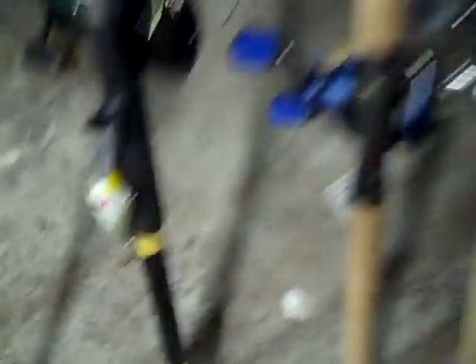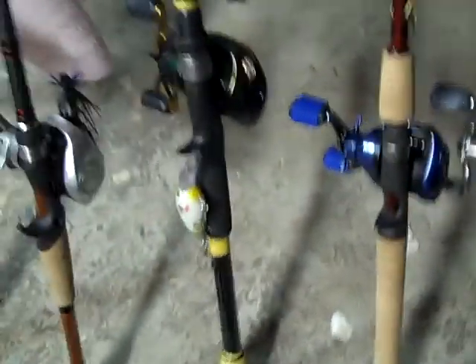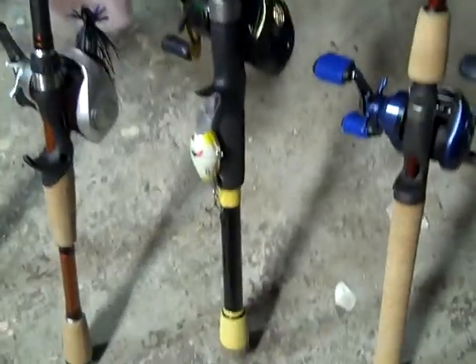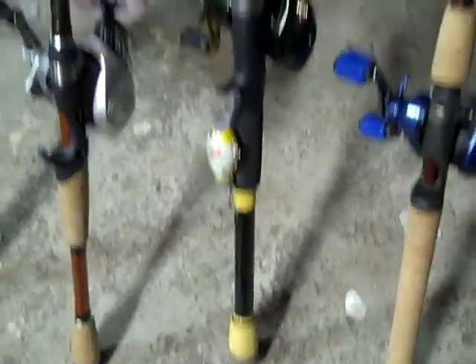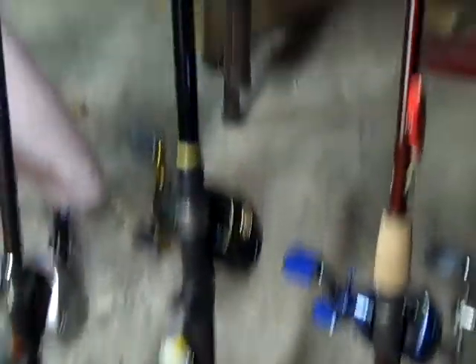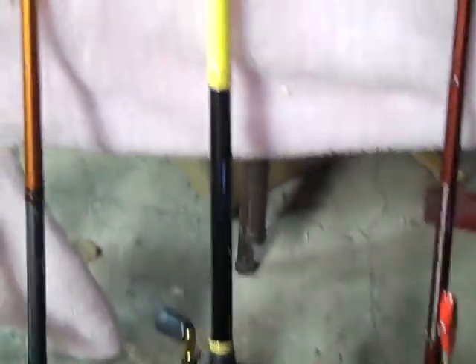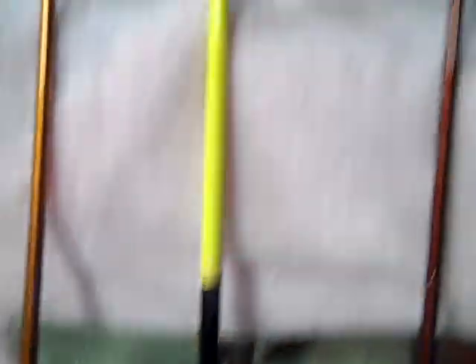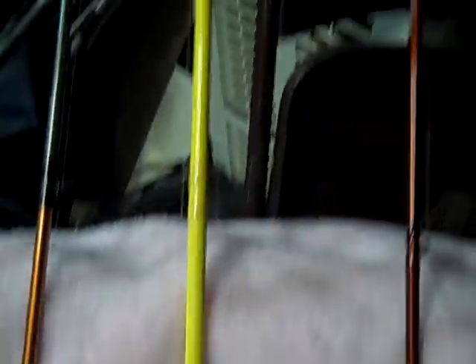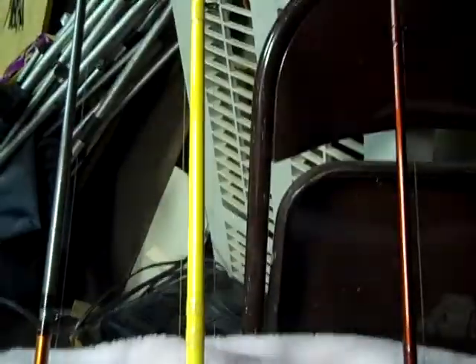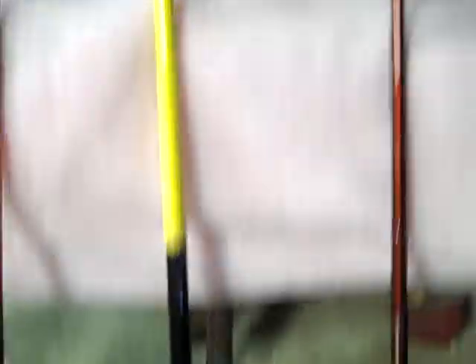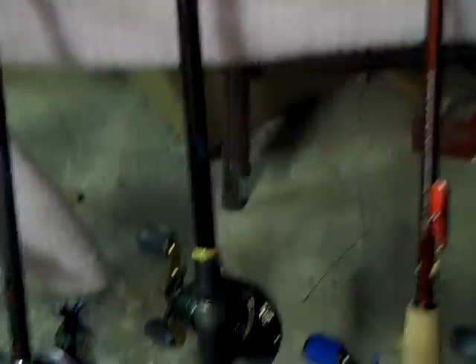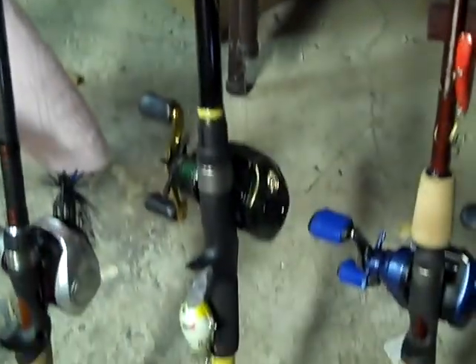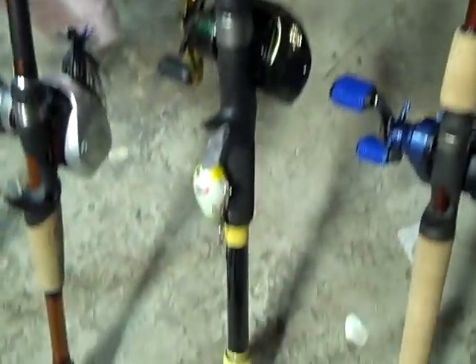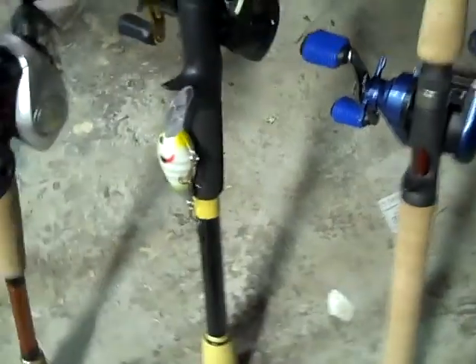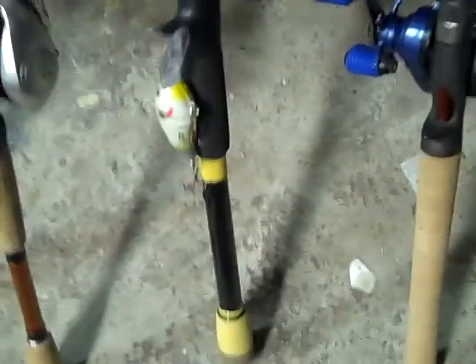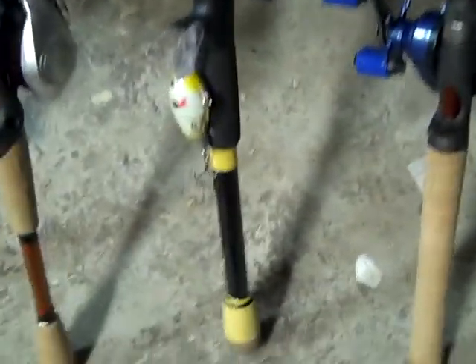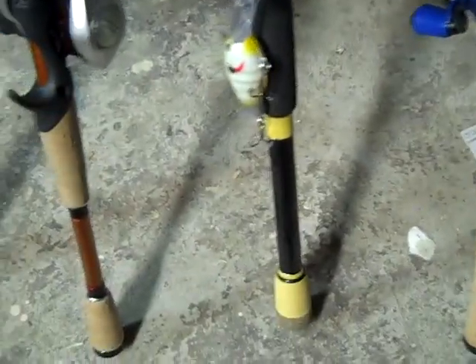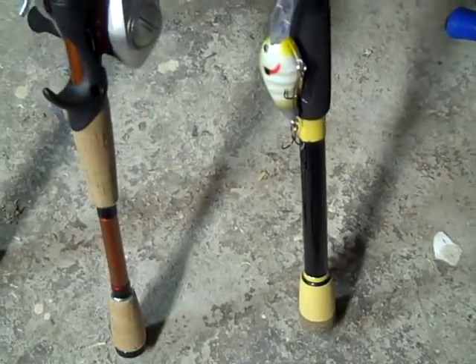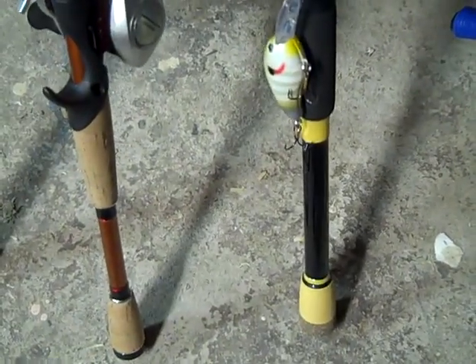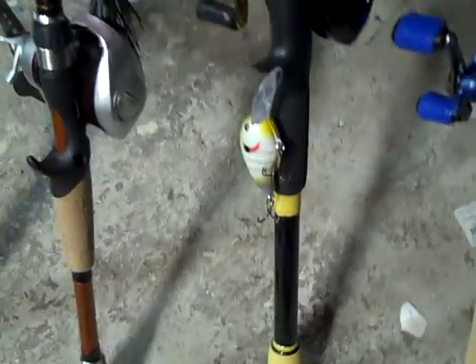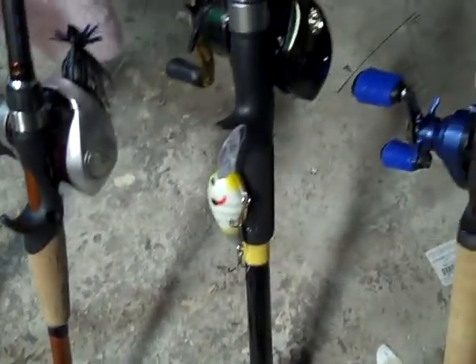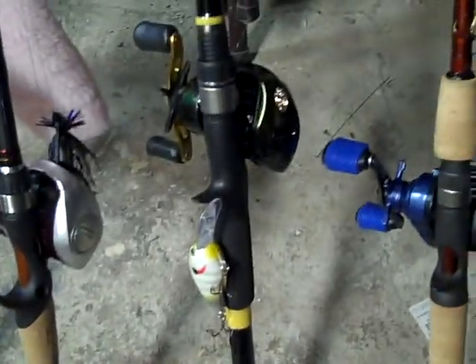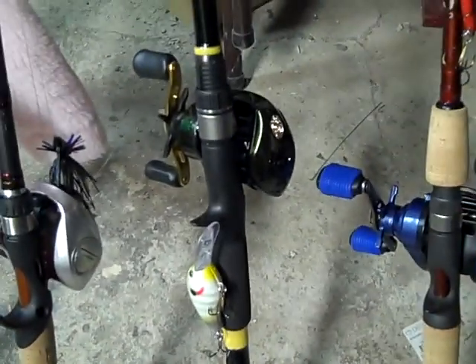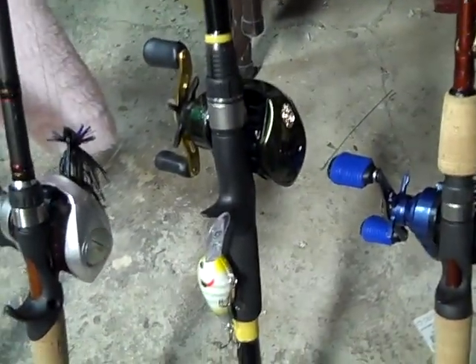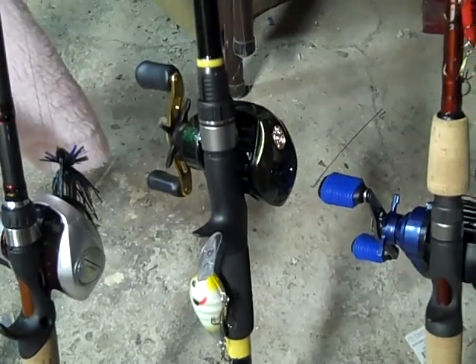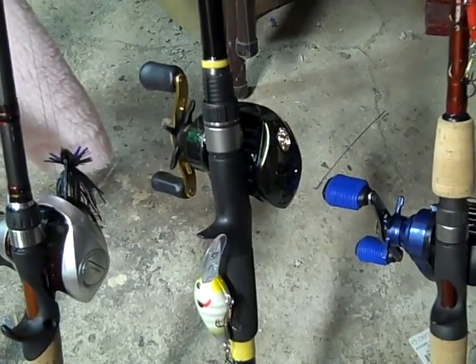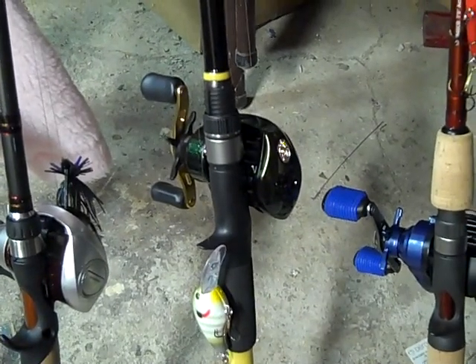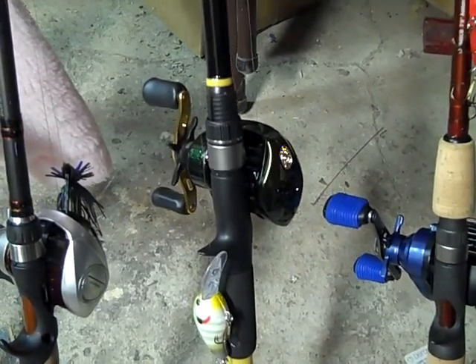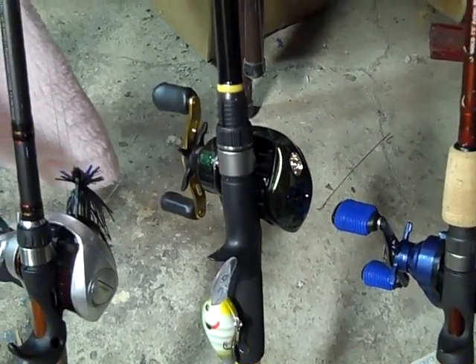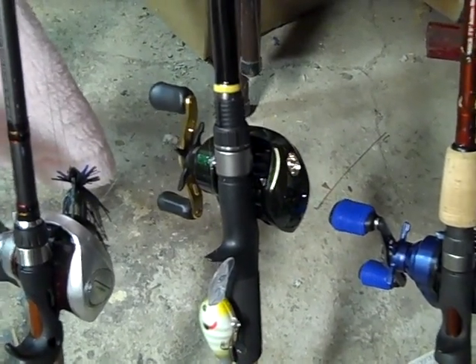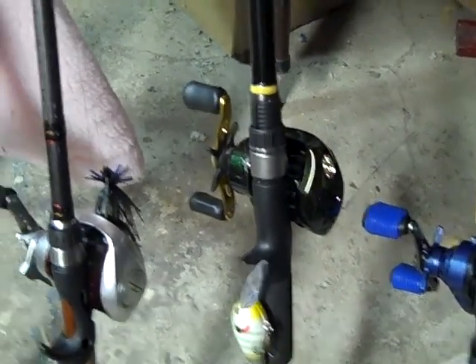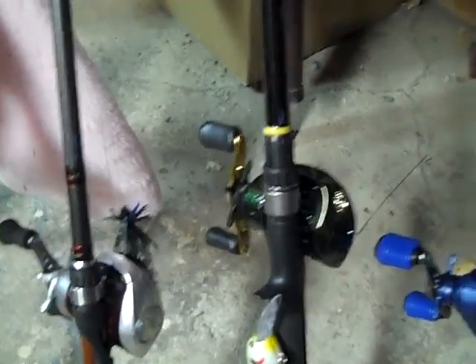This is a Scoot Reese crankbait rod, 7 foot medium. Casts pretty good. I like that split grip — you can tuck it on your shoulder and crank really well. It is my deep diving crankbait rod. That is a Bass Pro Shops Extreme reel on there. Pretty good.